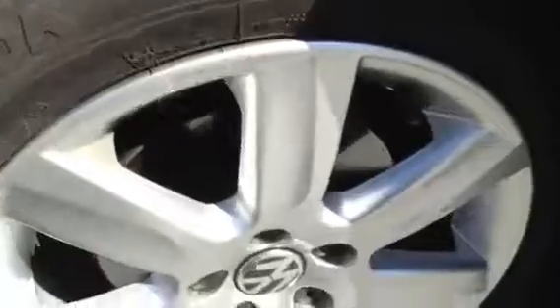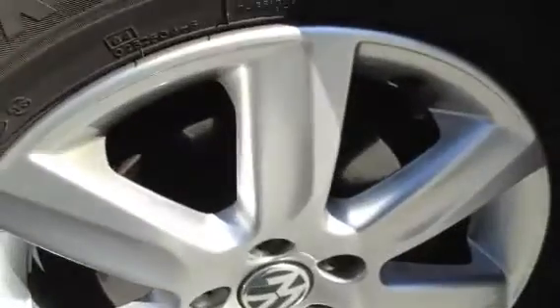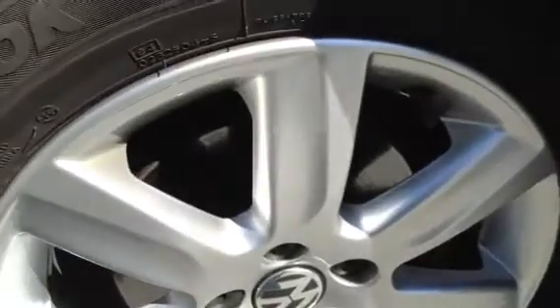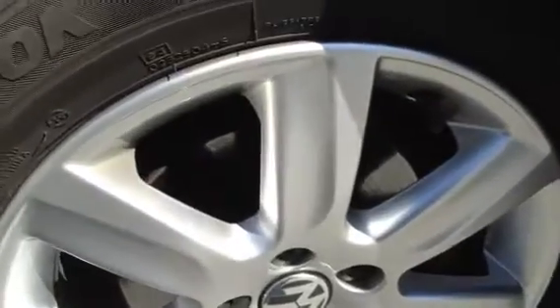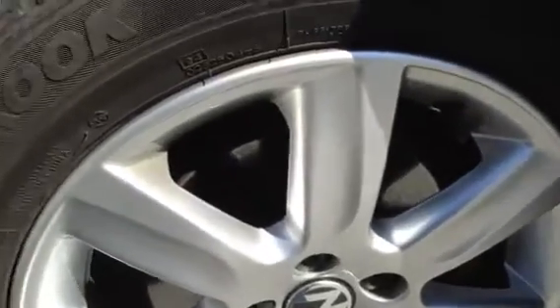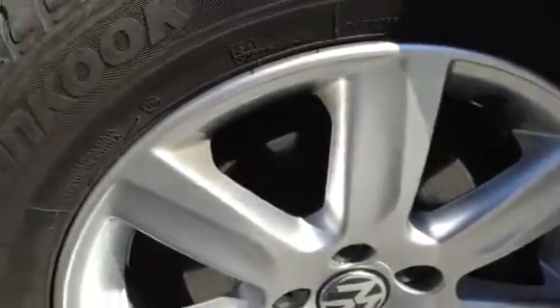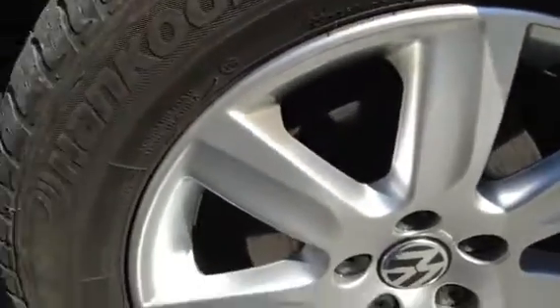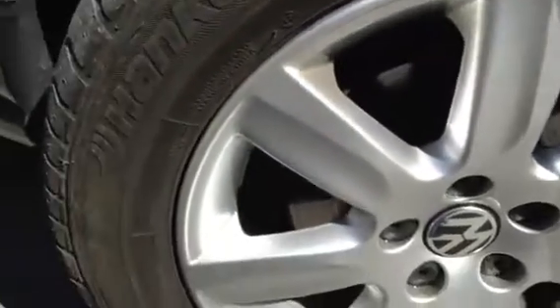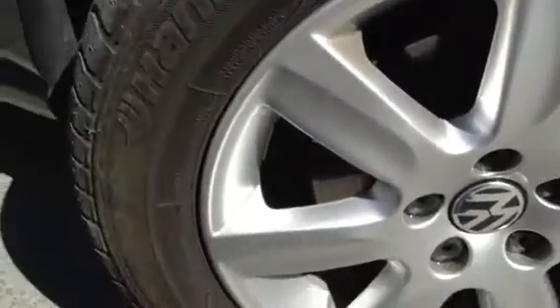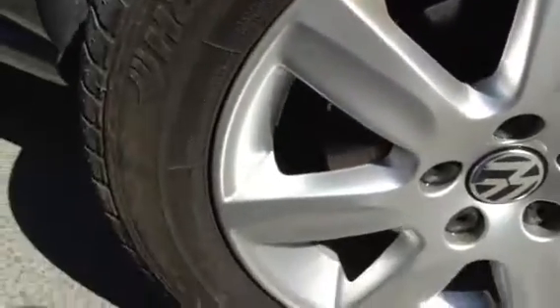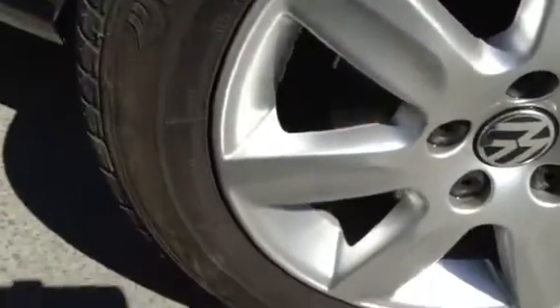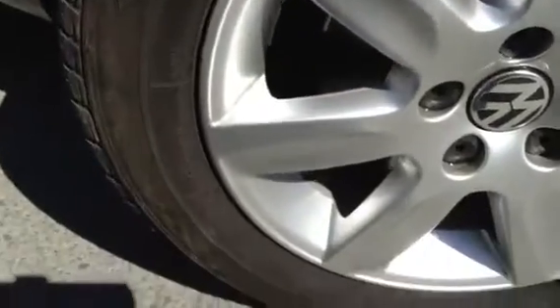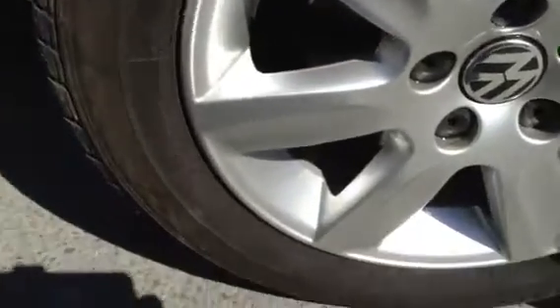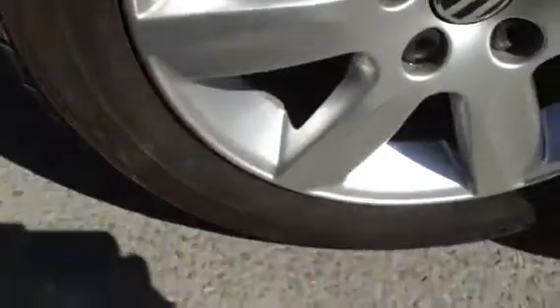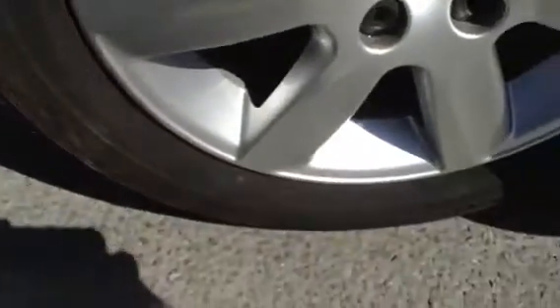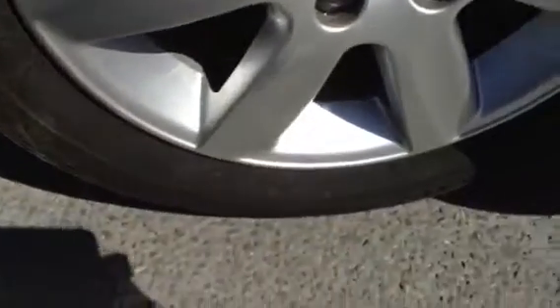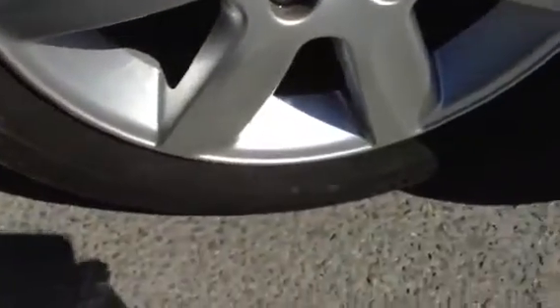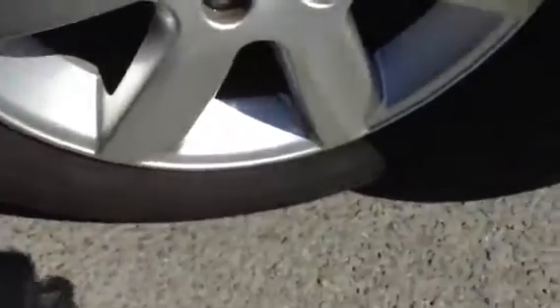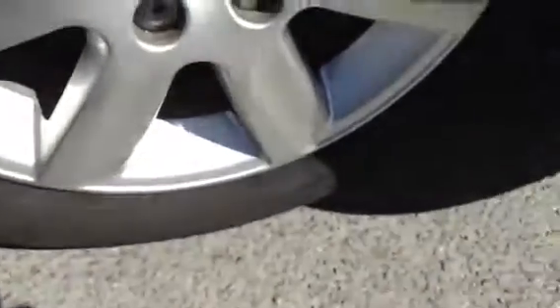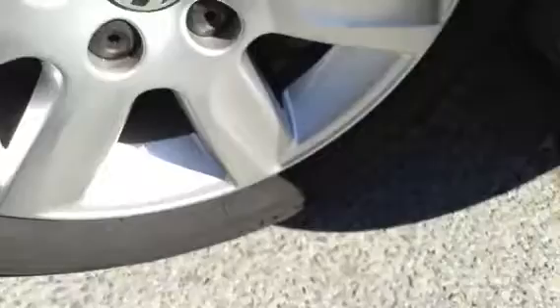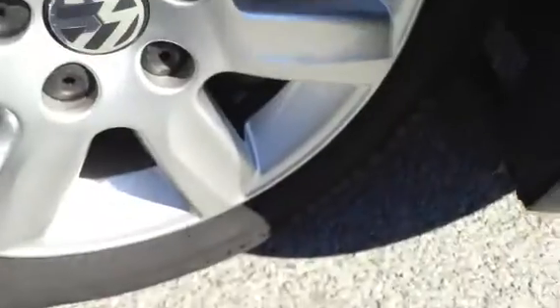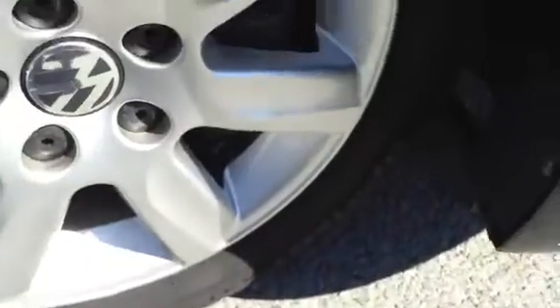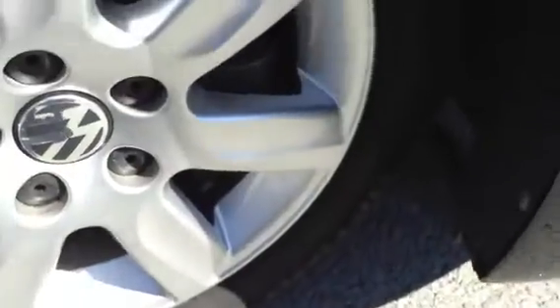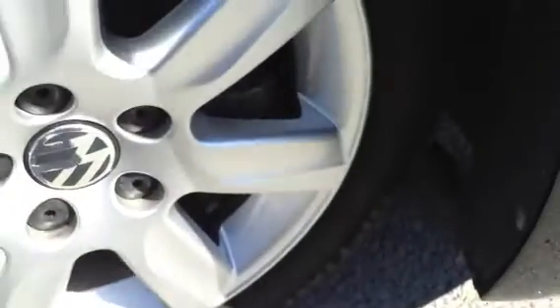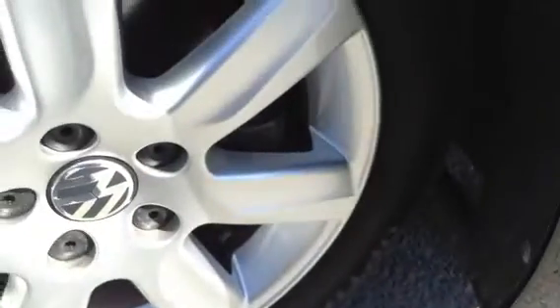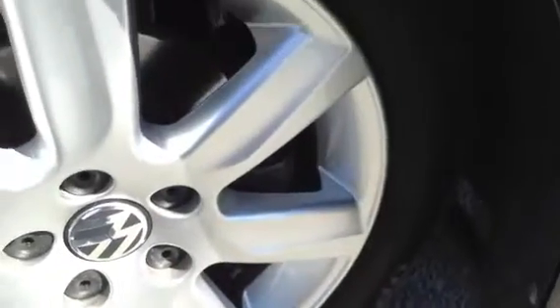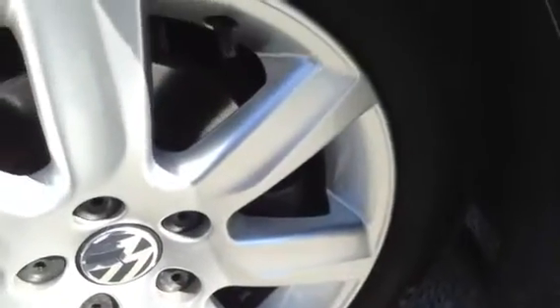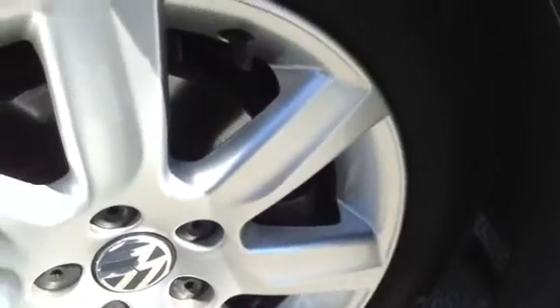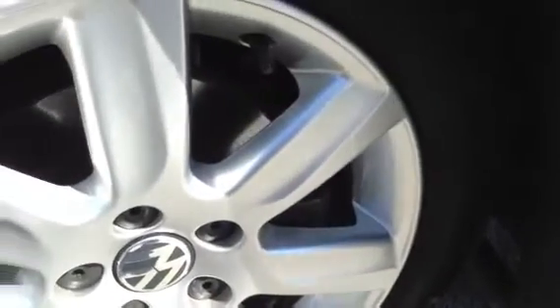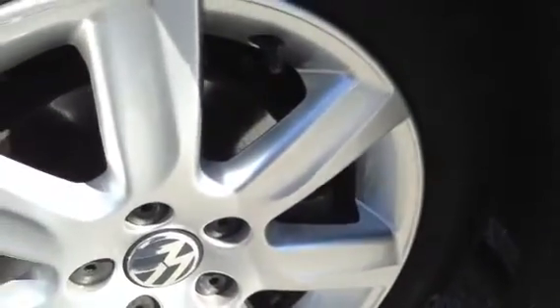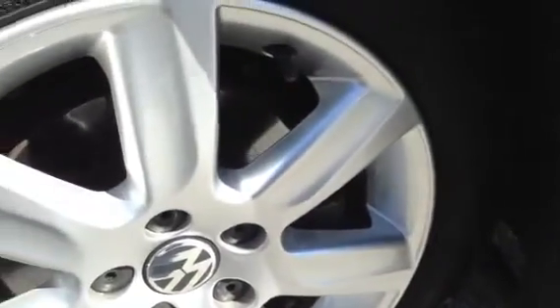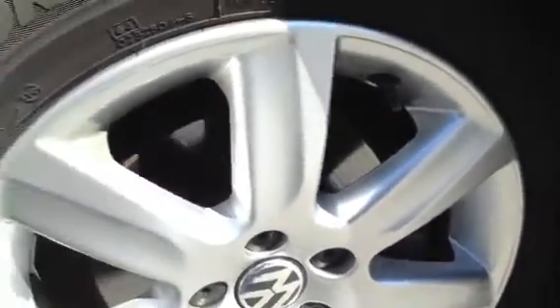Looking at the front alloy, you can see it's absolutely spotless. No signs of any kerbing or any scratches — it's always been well looked after.